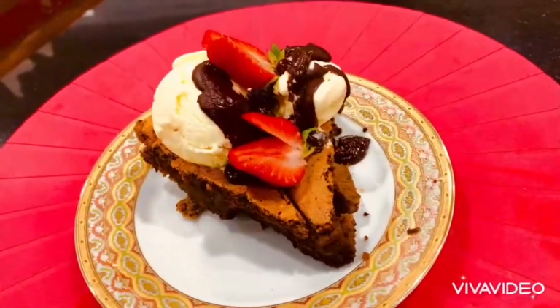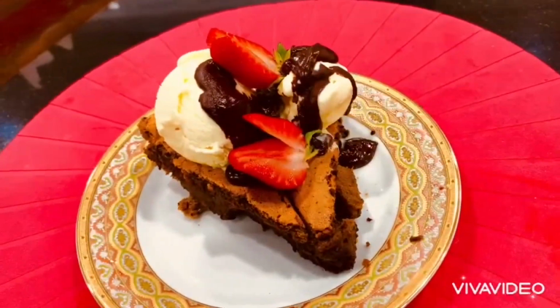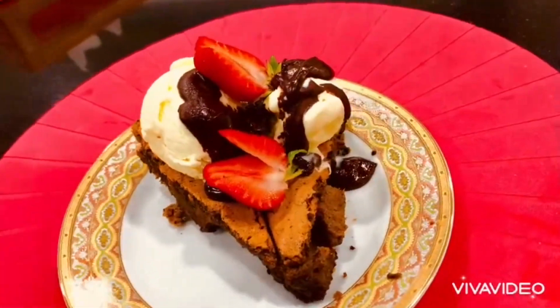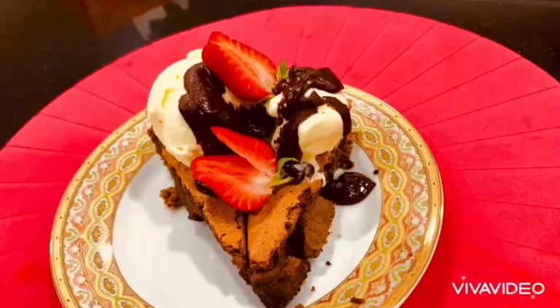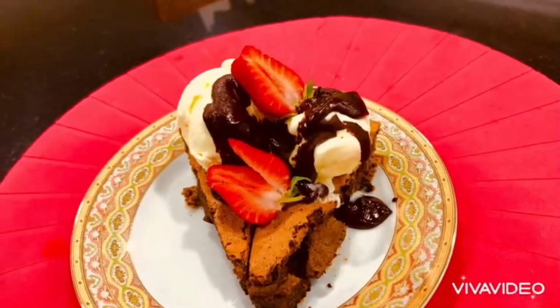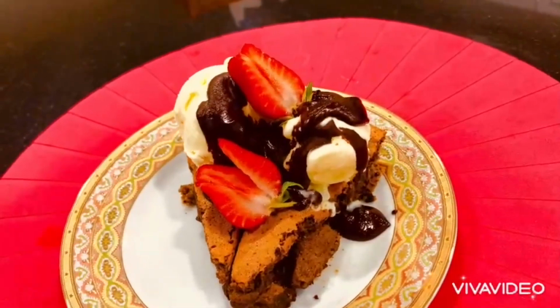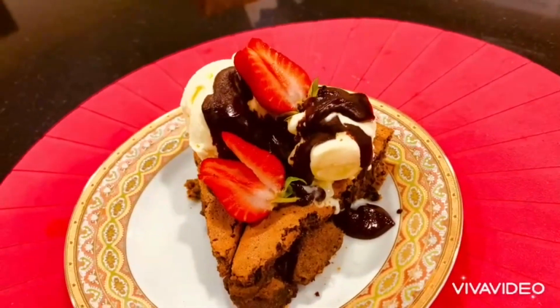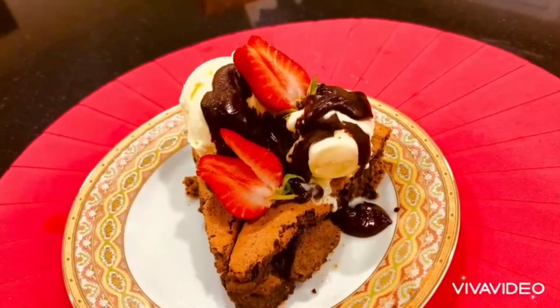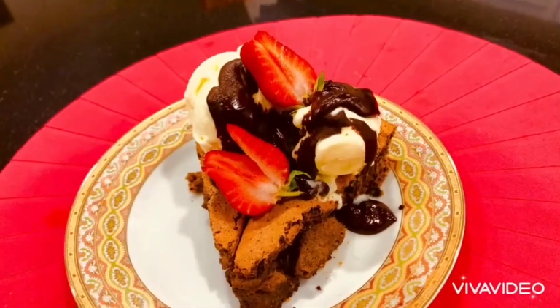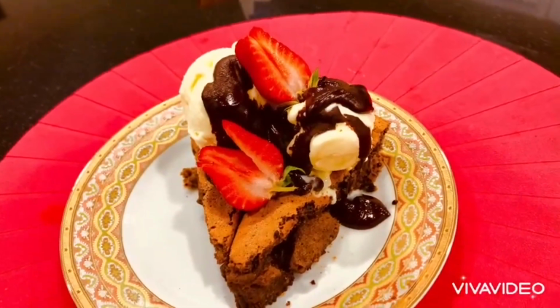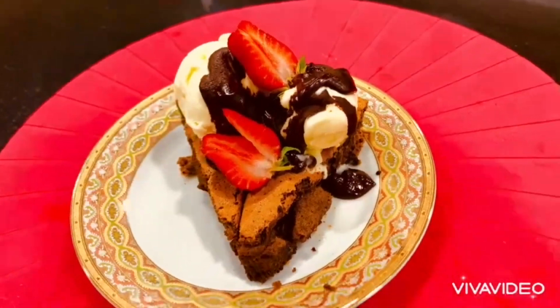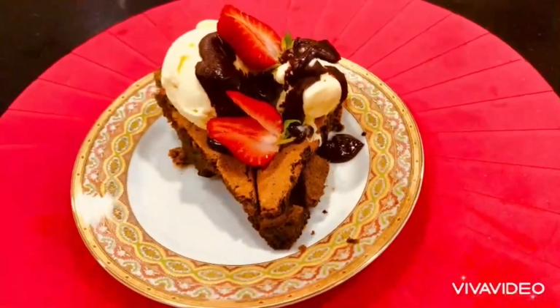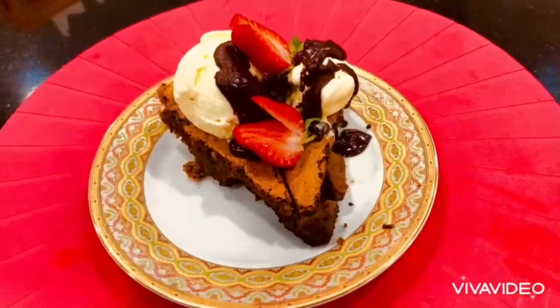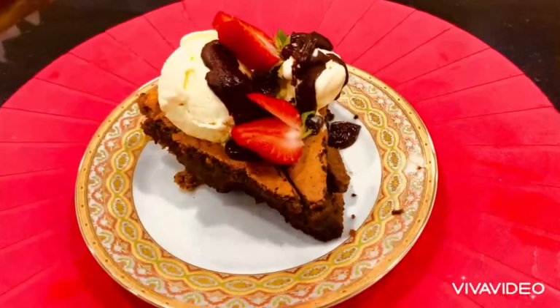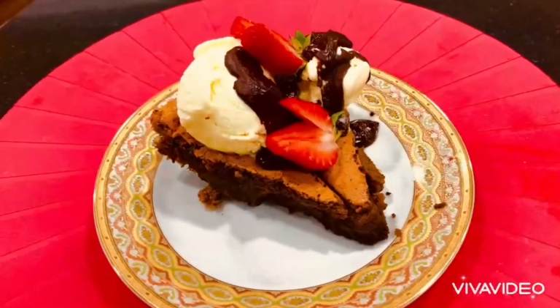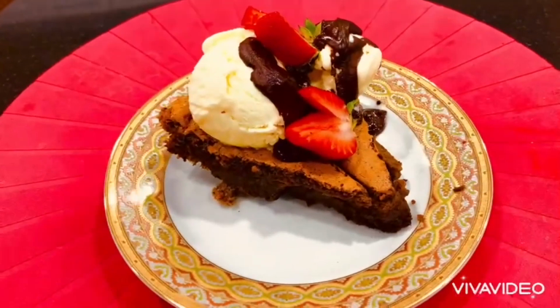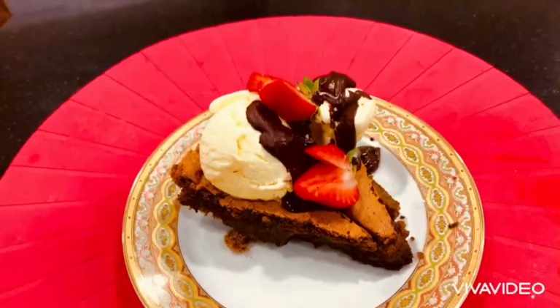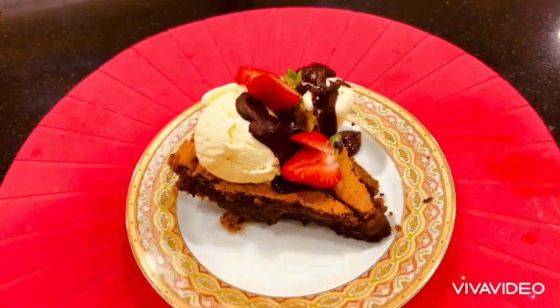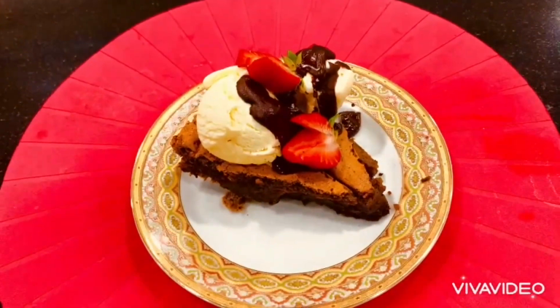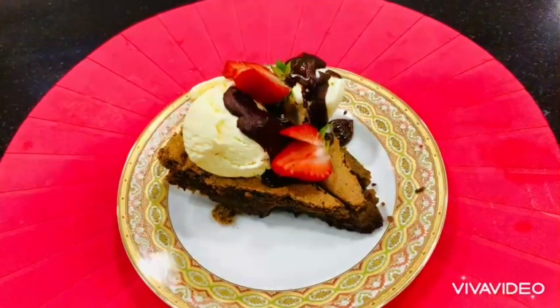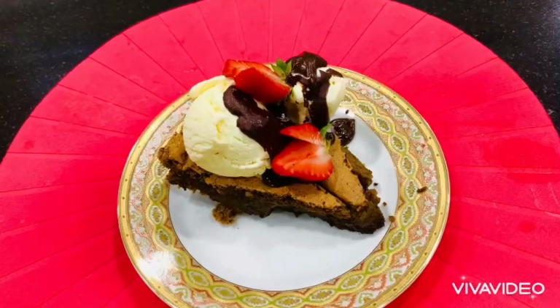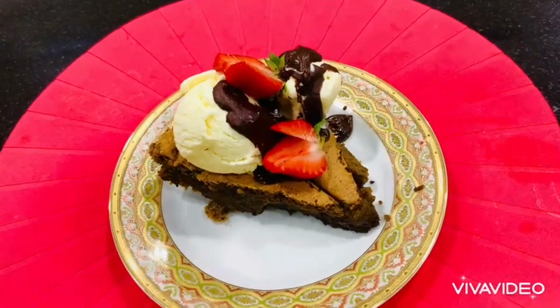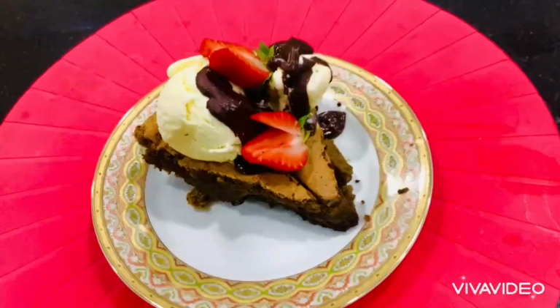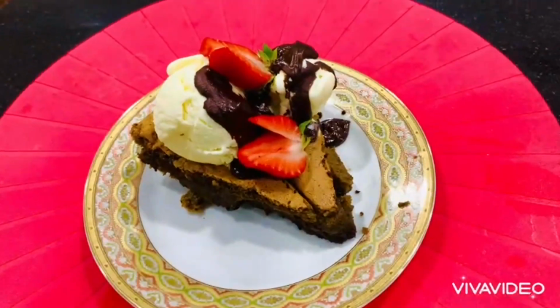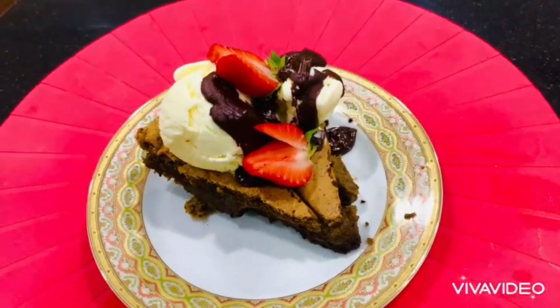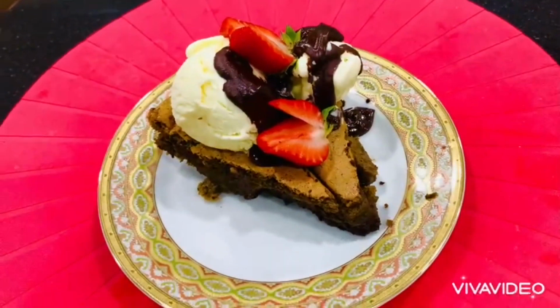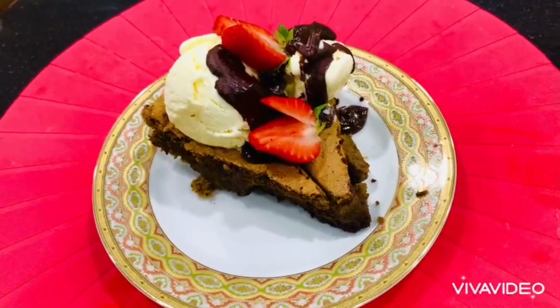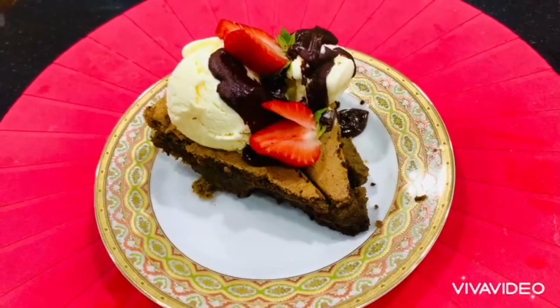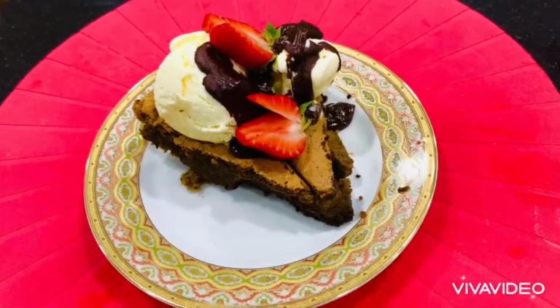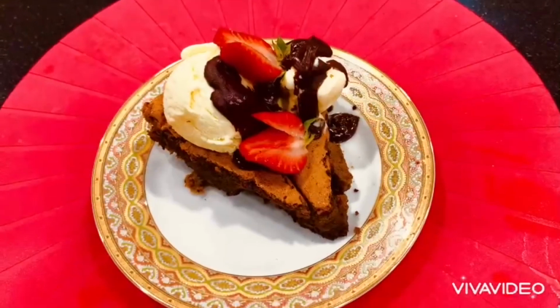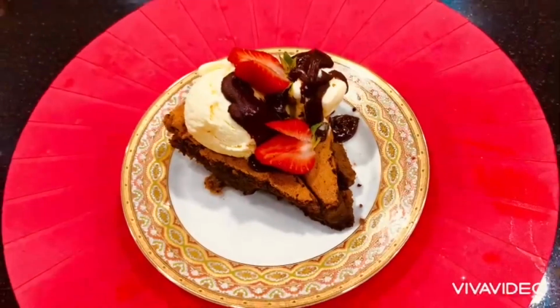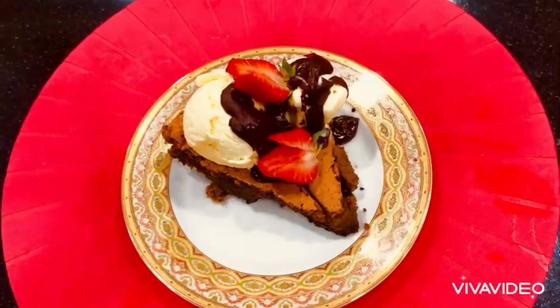Here is our flourless chocolate hazelnut cake, ready to serve. Guys, don't forget to subscribe to Full 99, the baking tutorial — like and share!